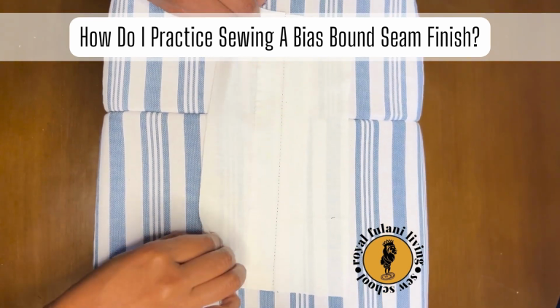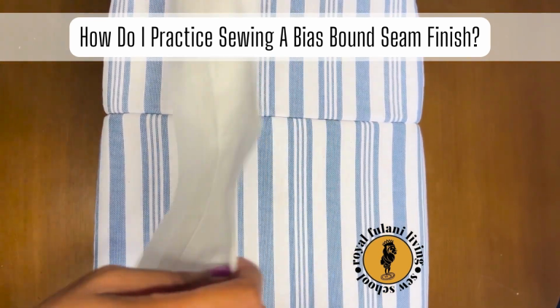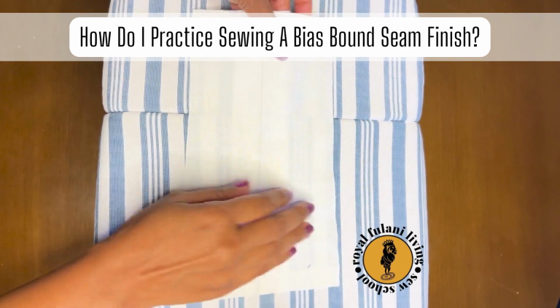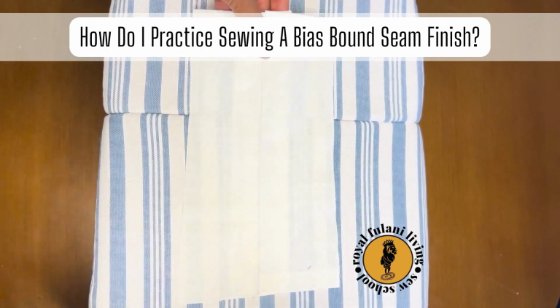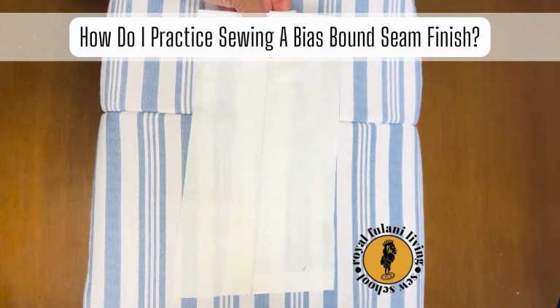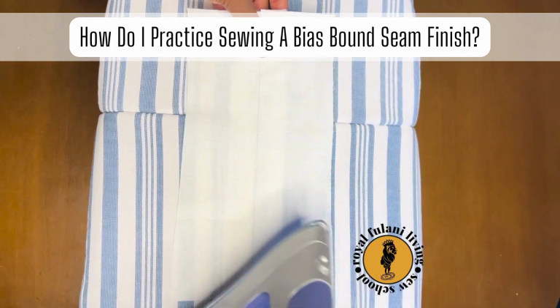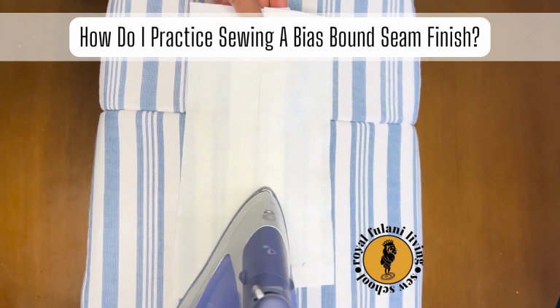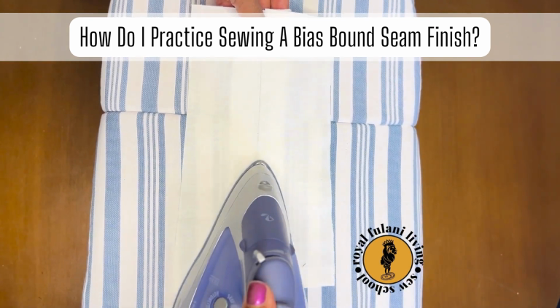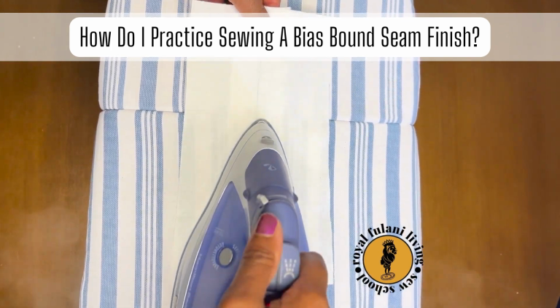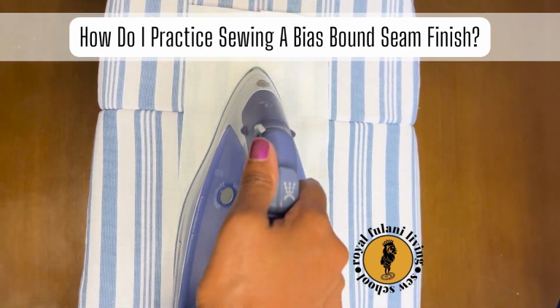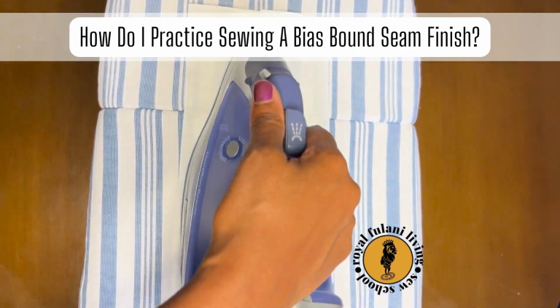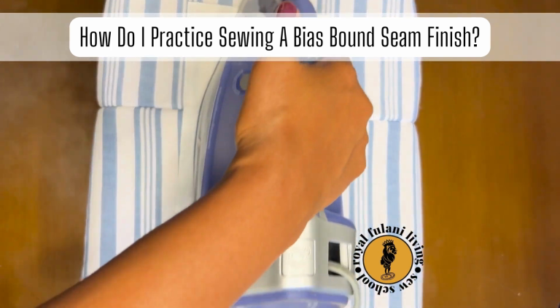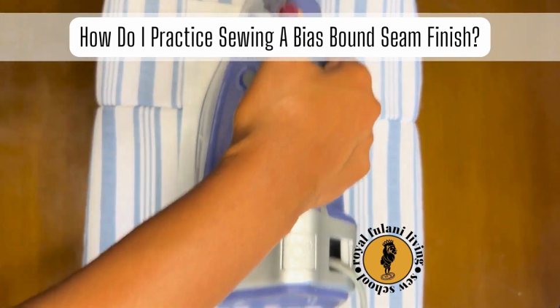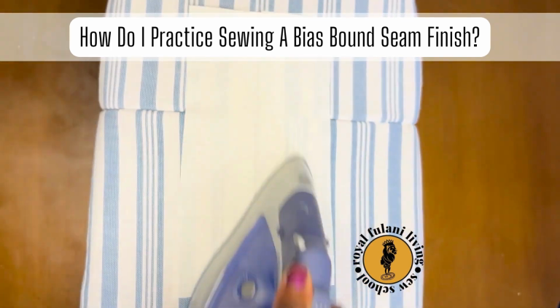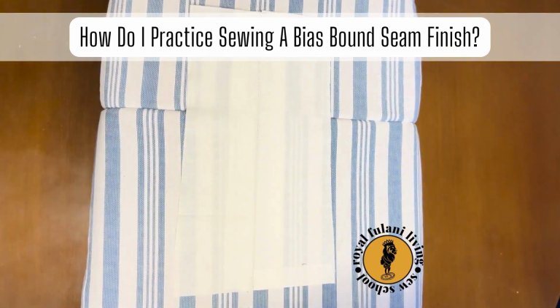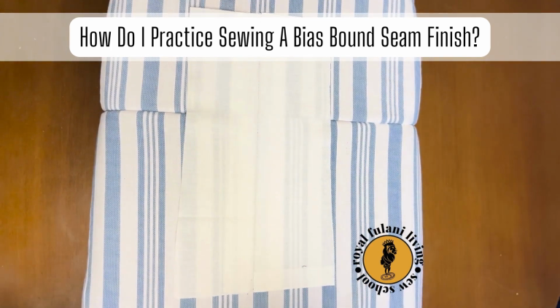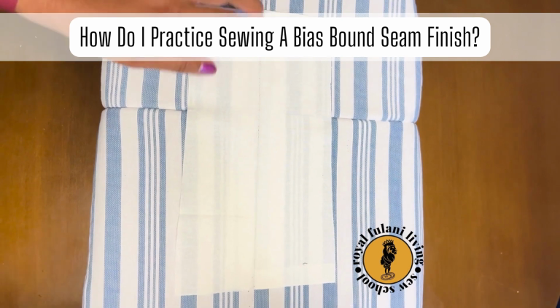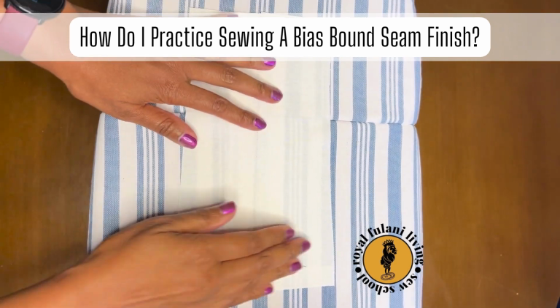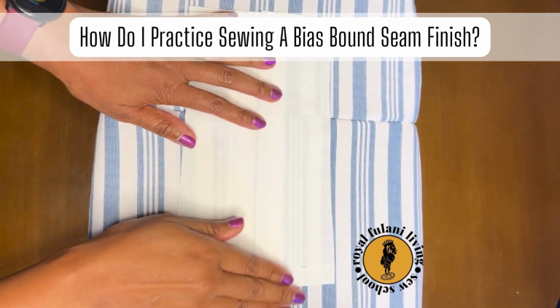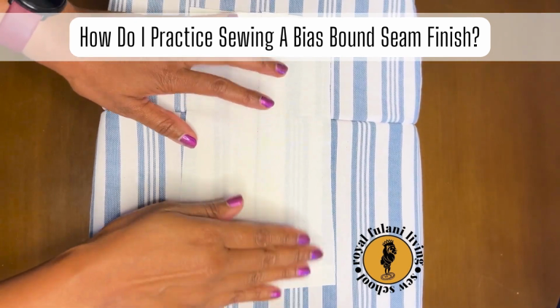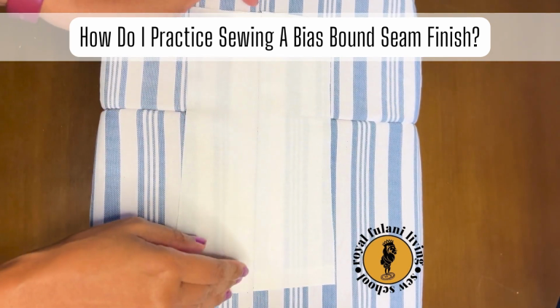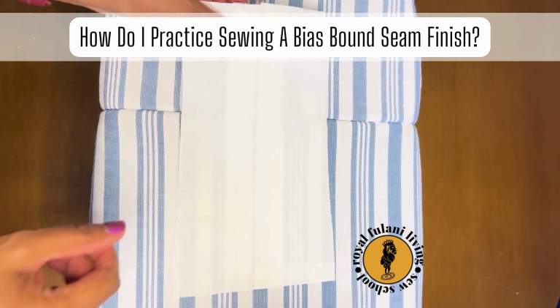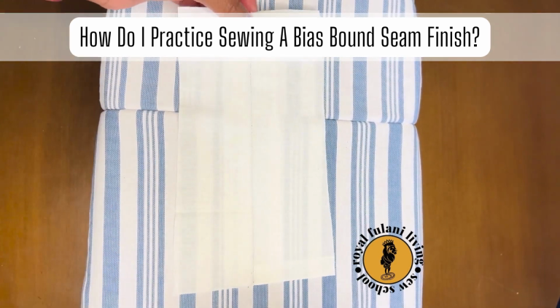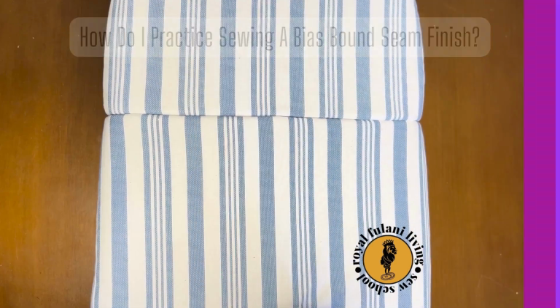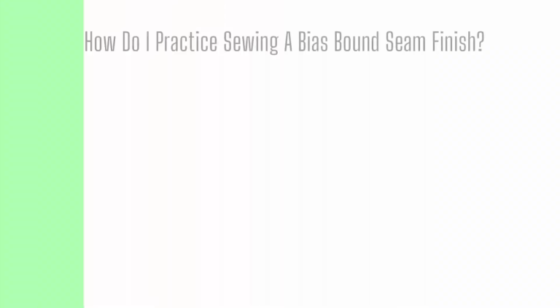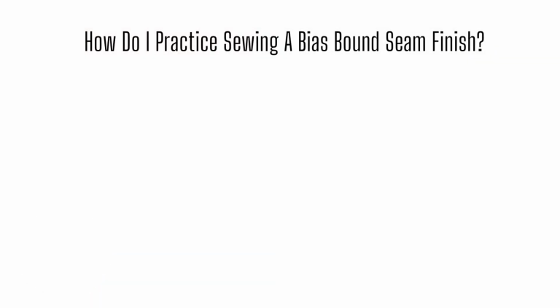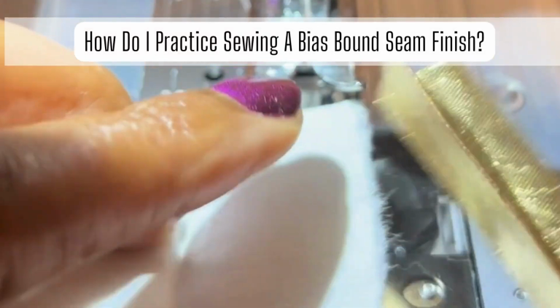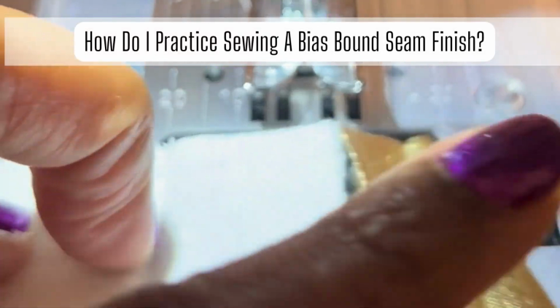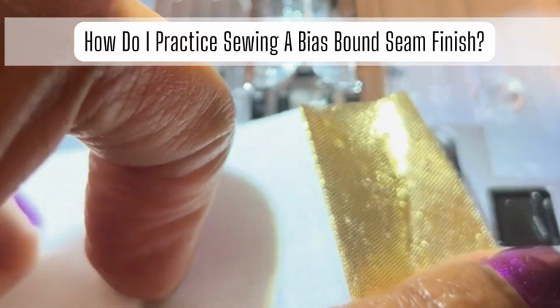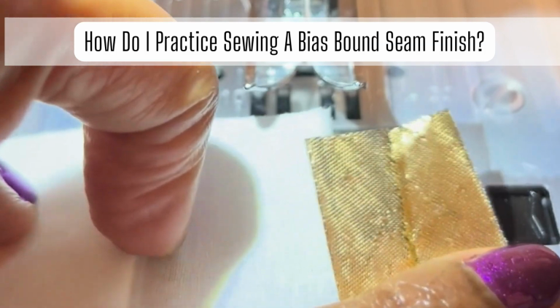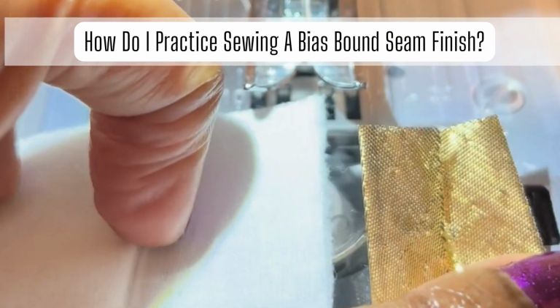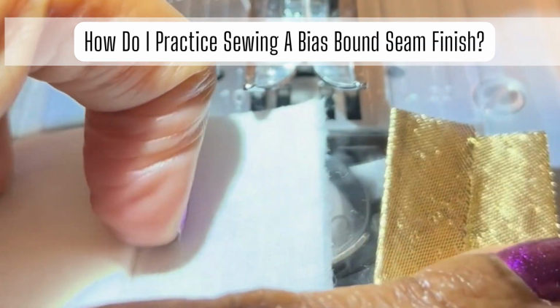Now turn your sample to the correct side. Be sure to check your sample for any imperfections while ironing.